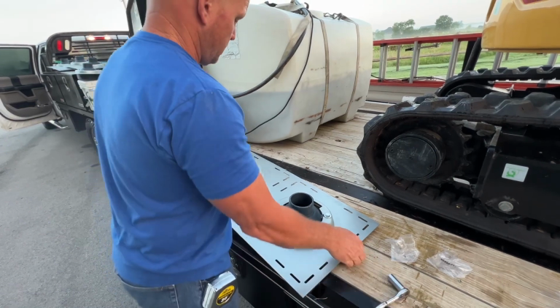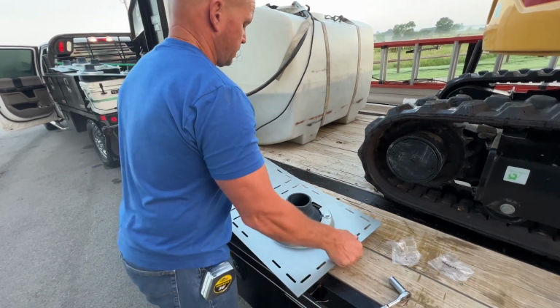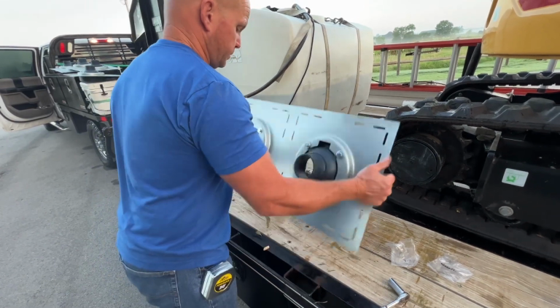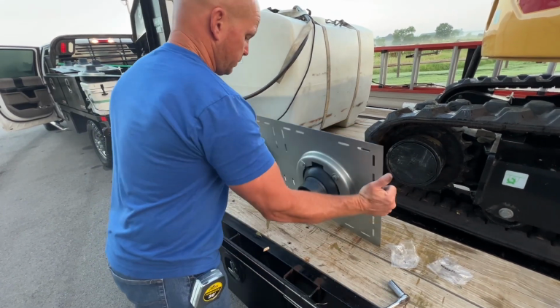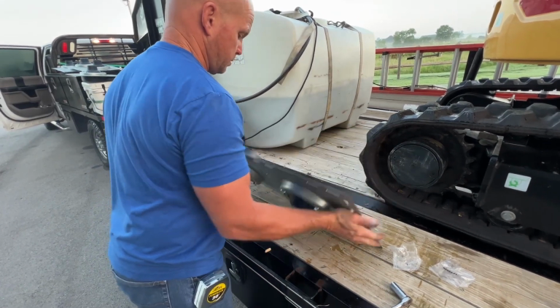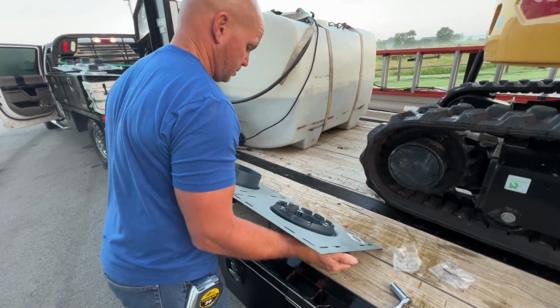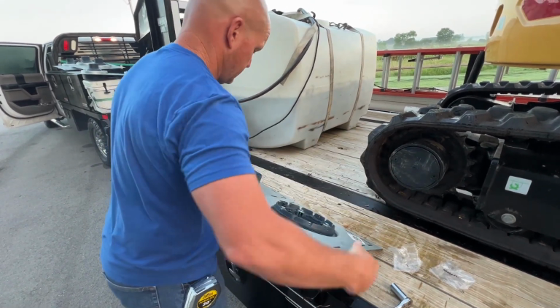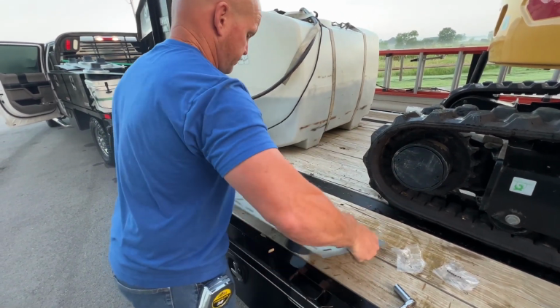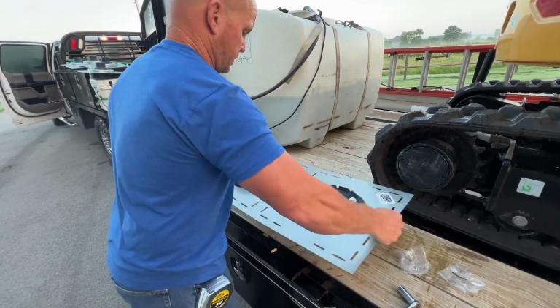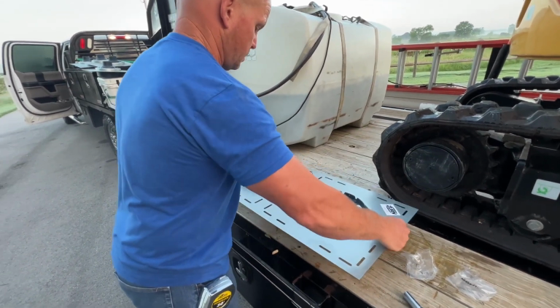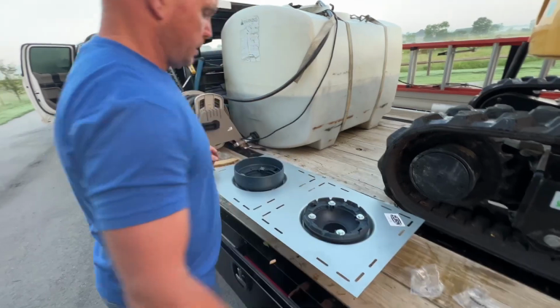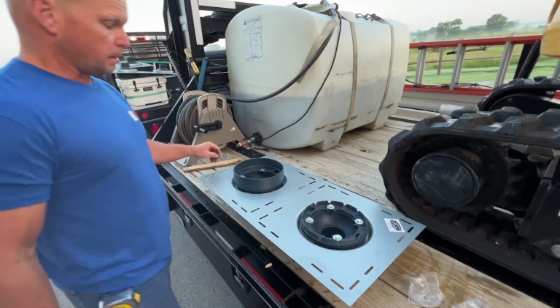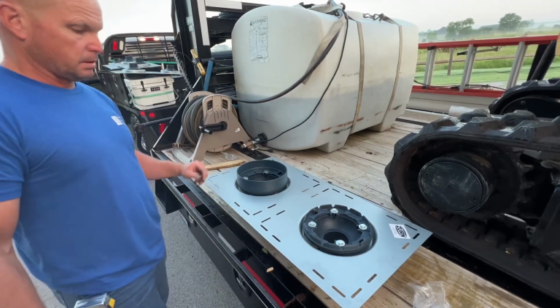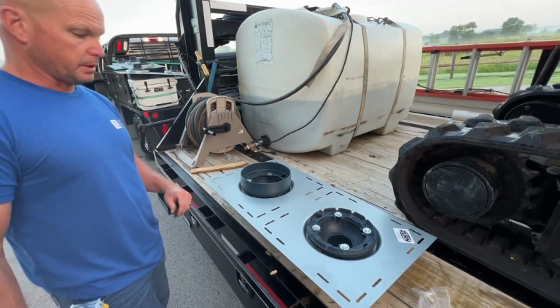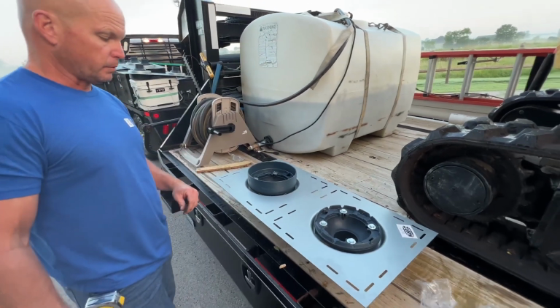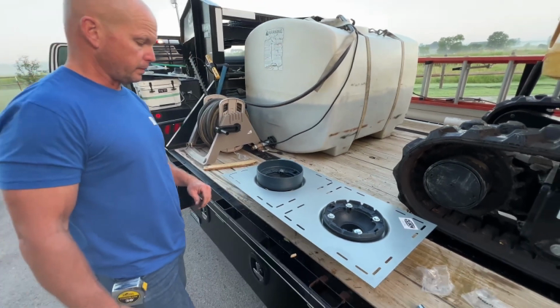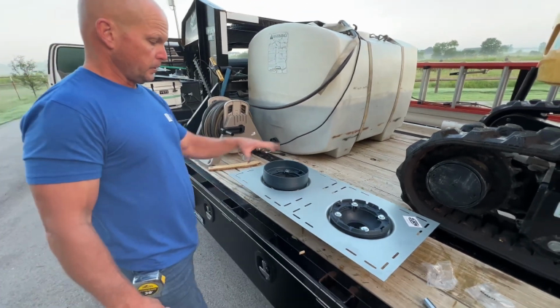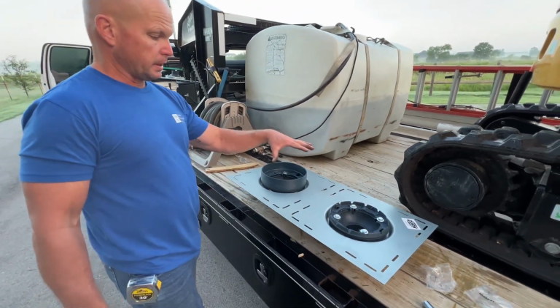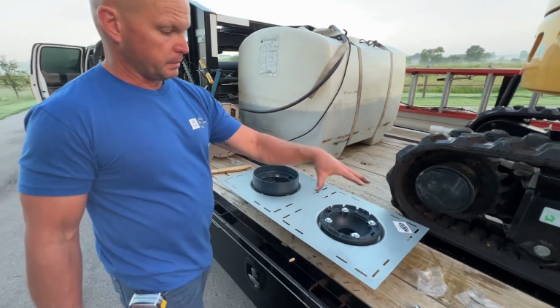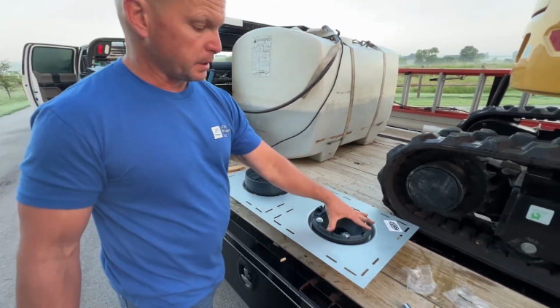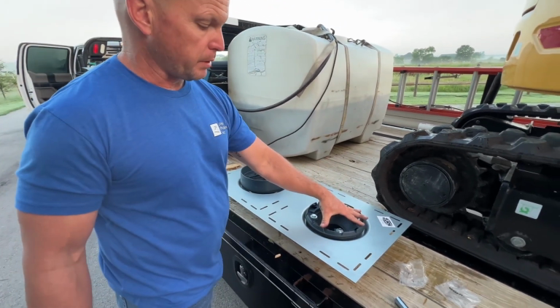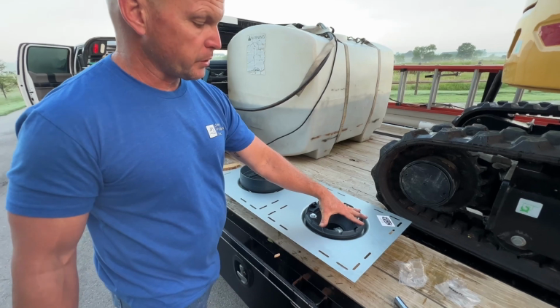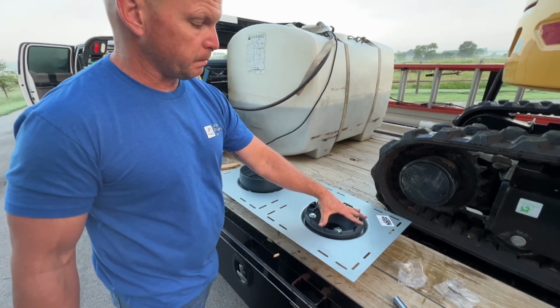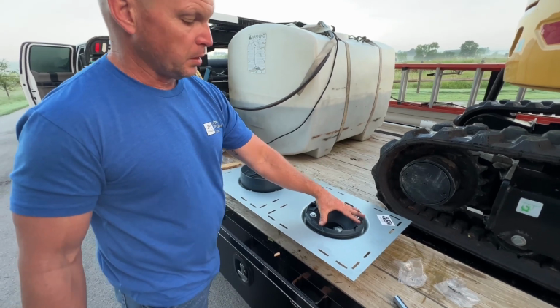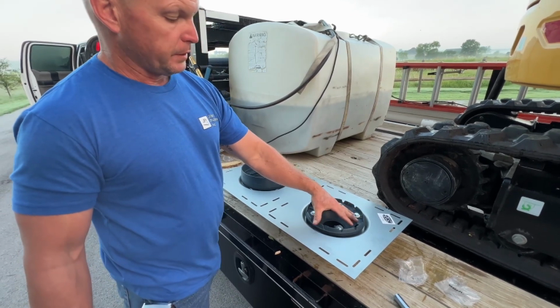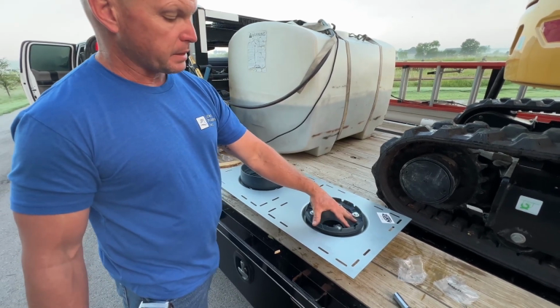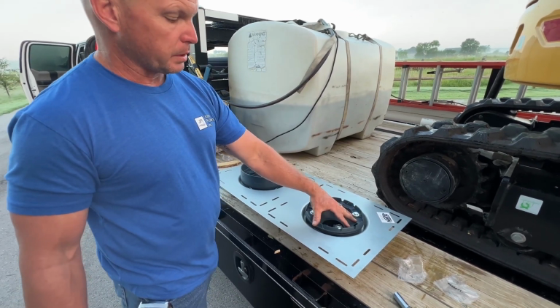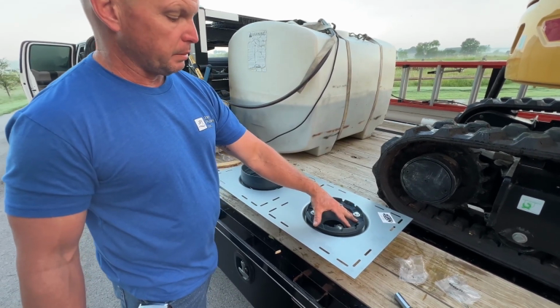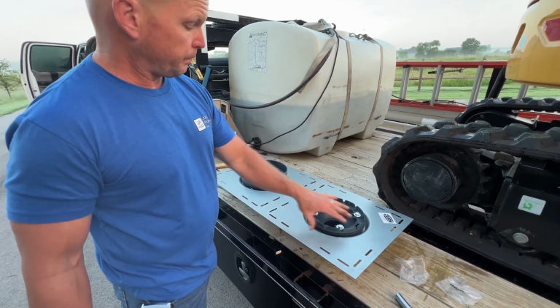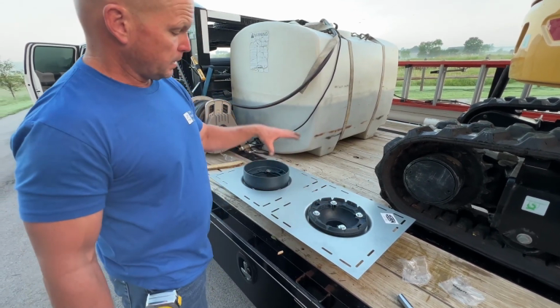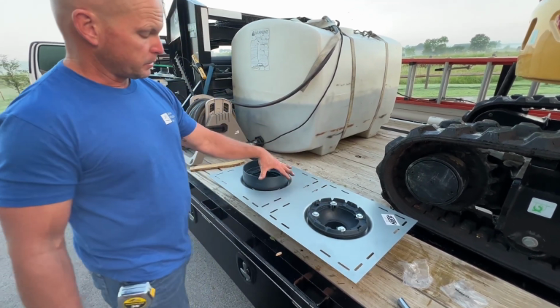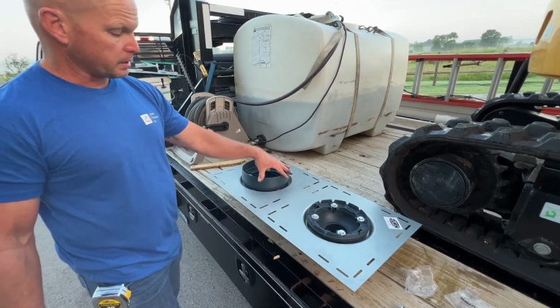So now you flip this over, and that's how it's going to be up on the roof. You've got your primary roof drain, and if this backs up or can't keep up, you've got your secondary.